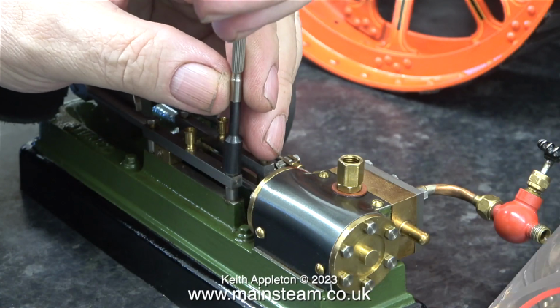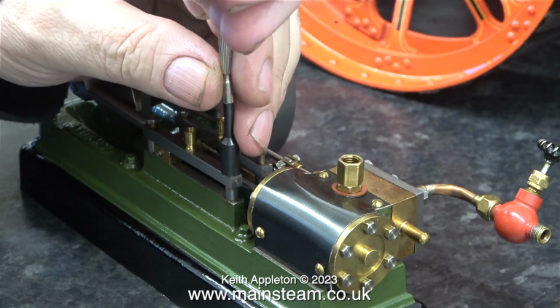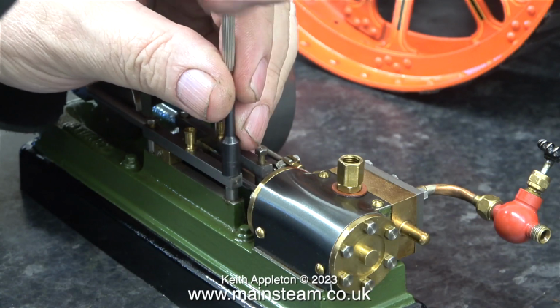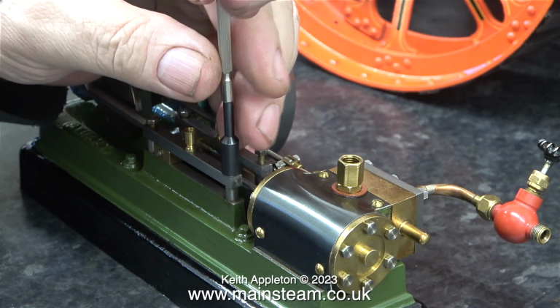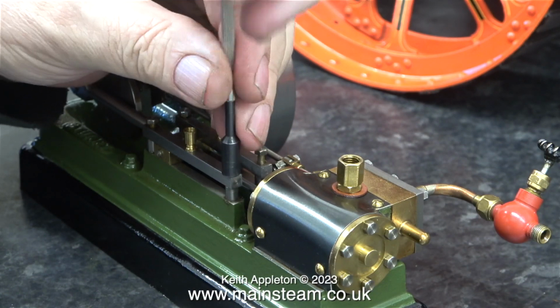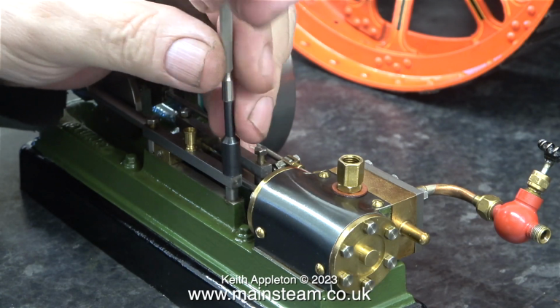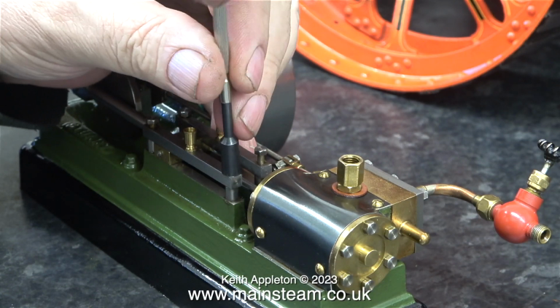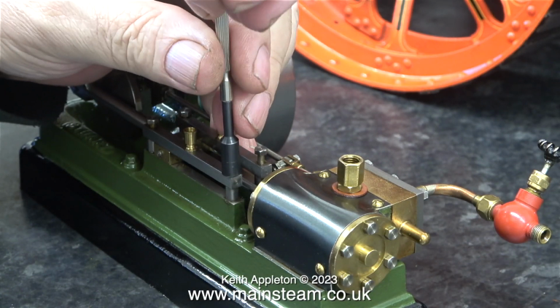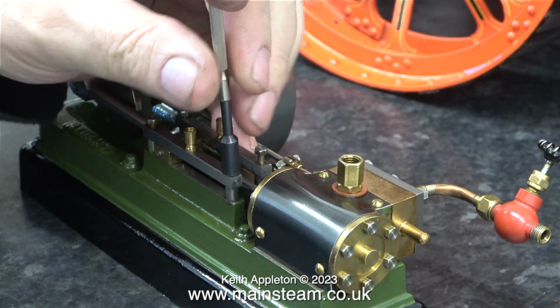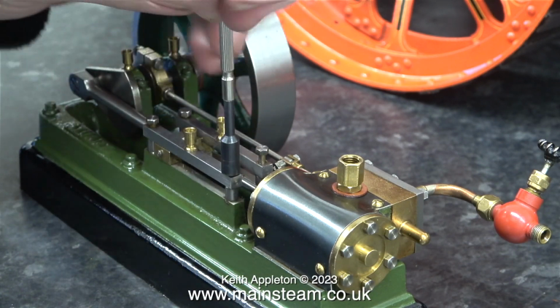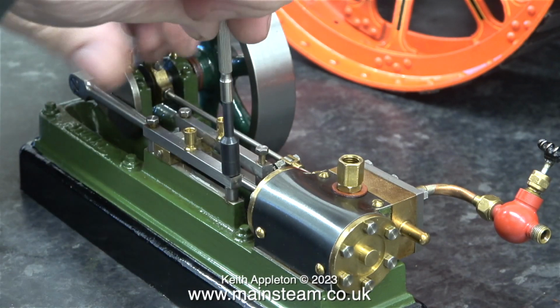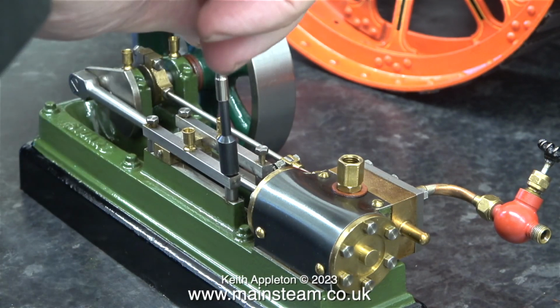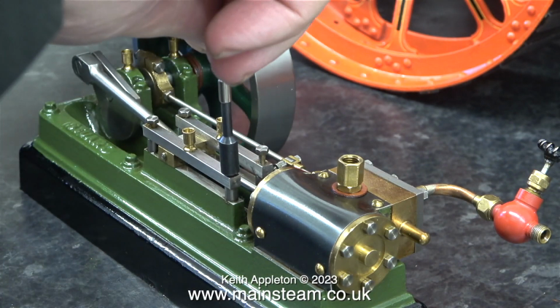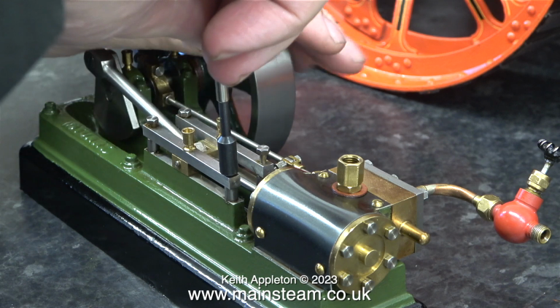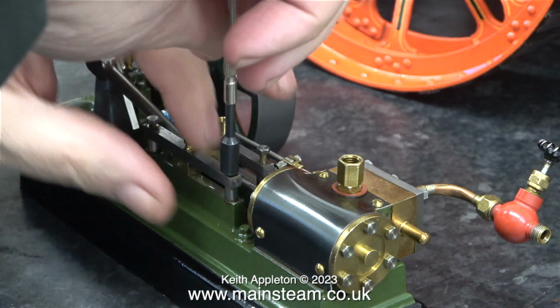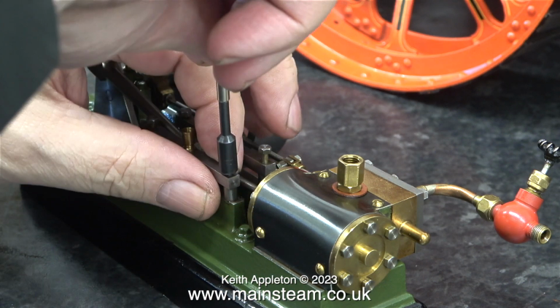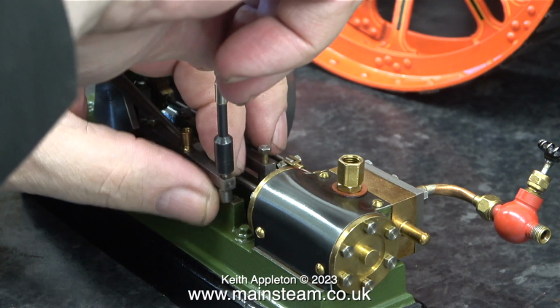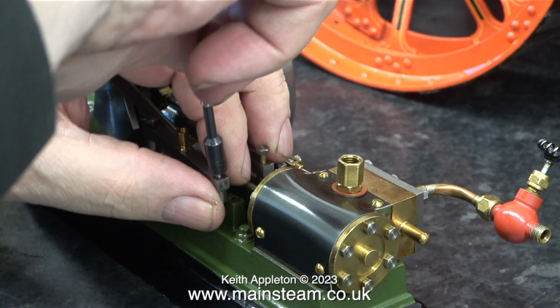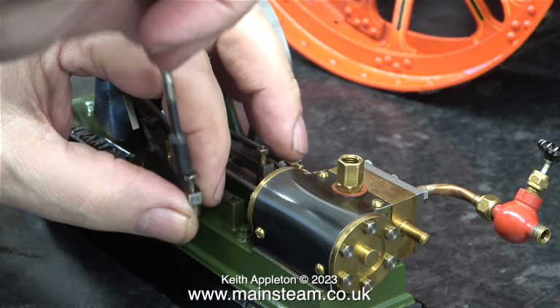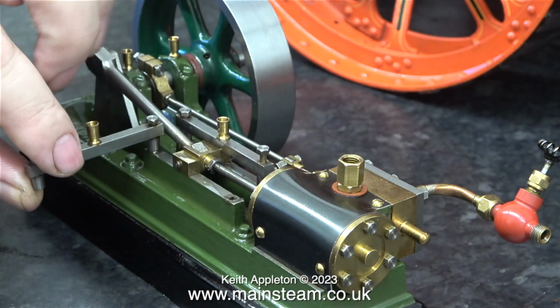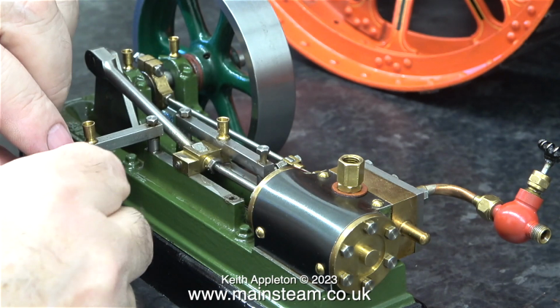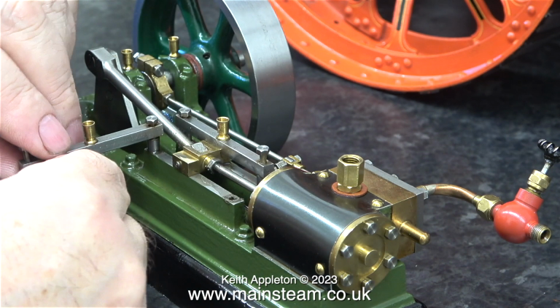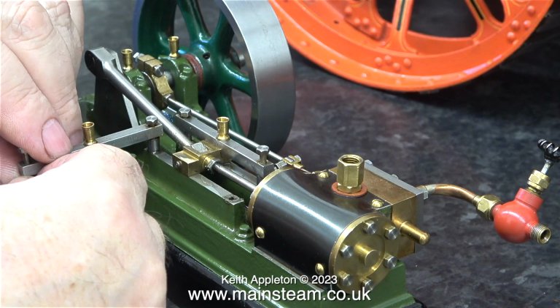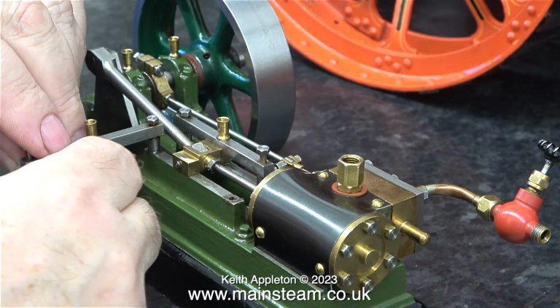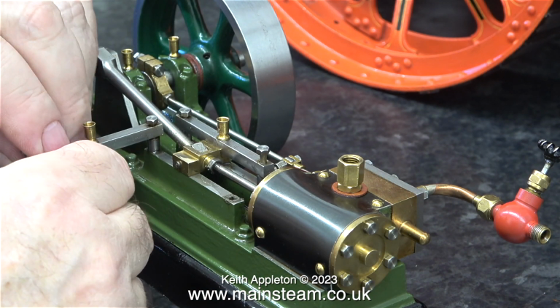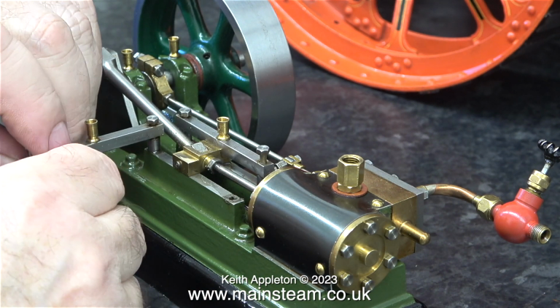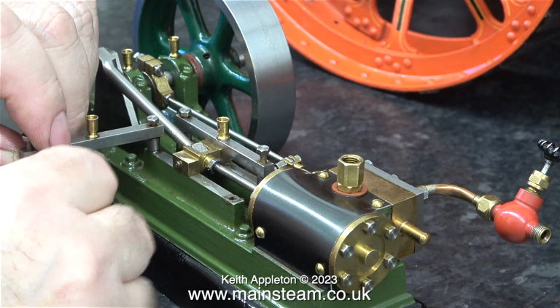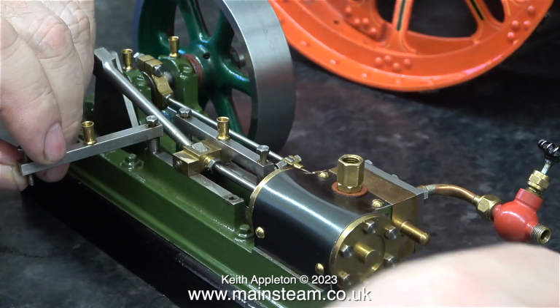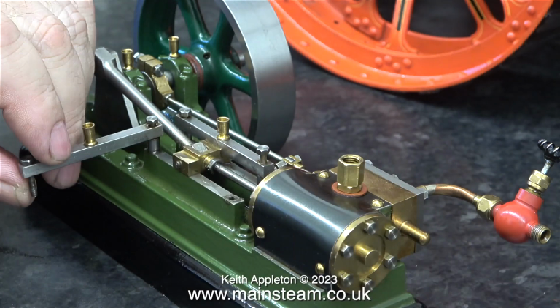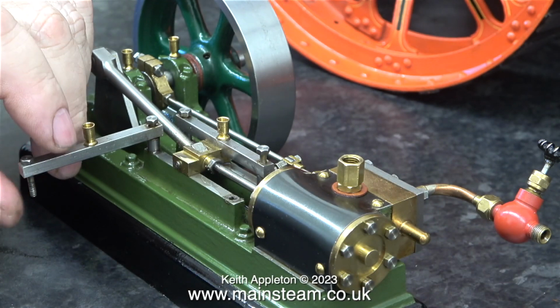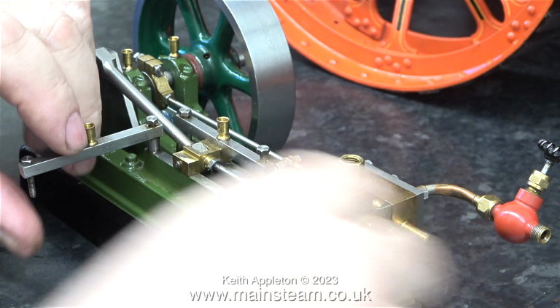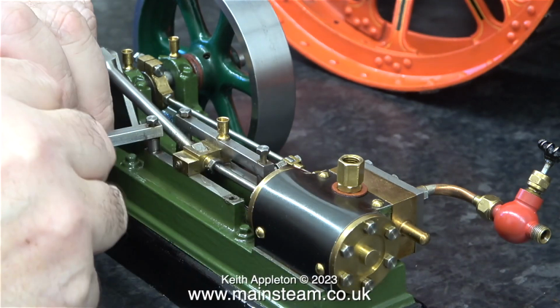Back to the S50. It actually does run okay but it's blowing past the piston. This S50 is a modern one with a cast iron cylinder and a gunmetal piston.